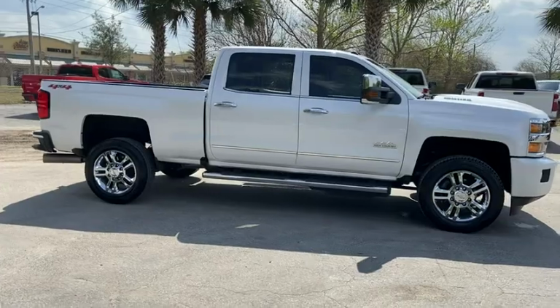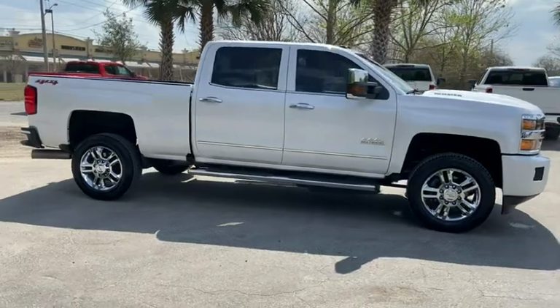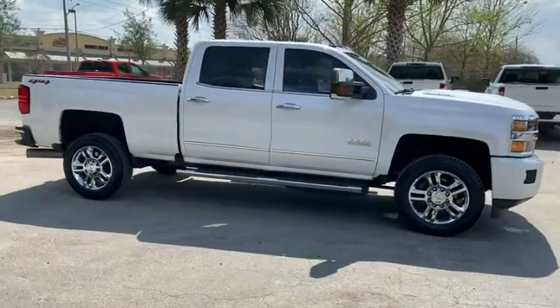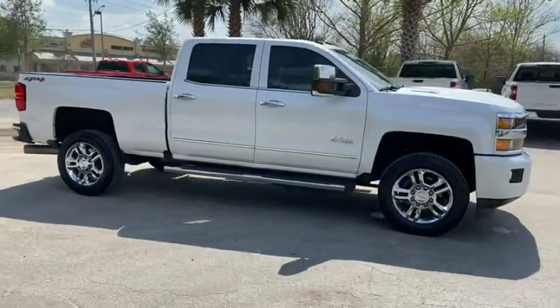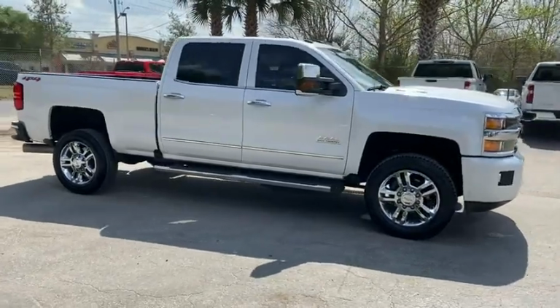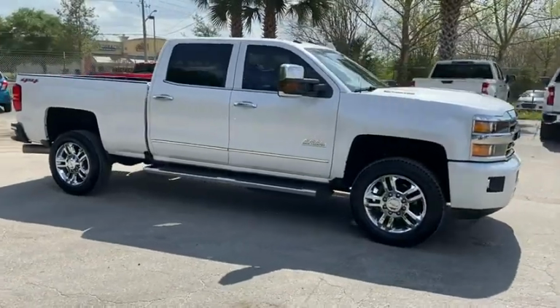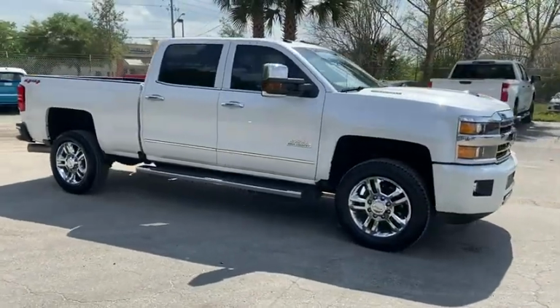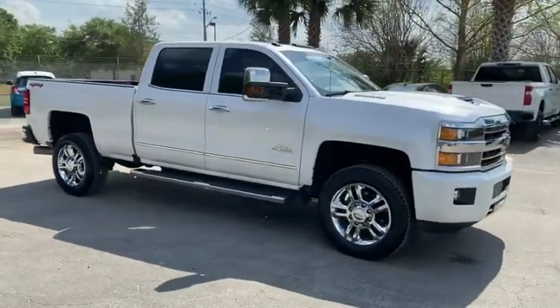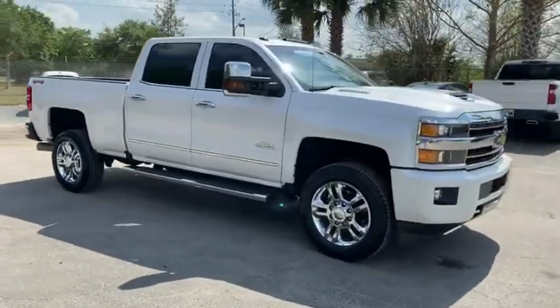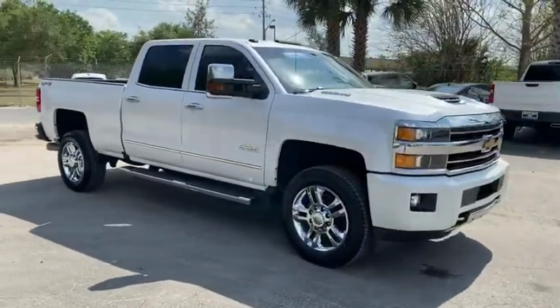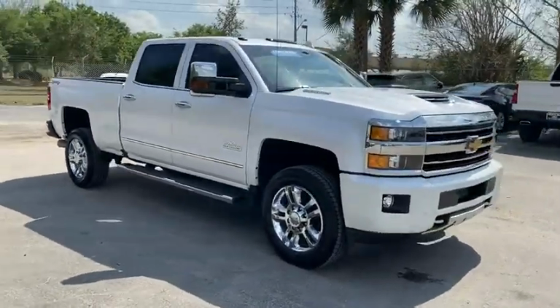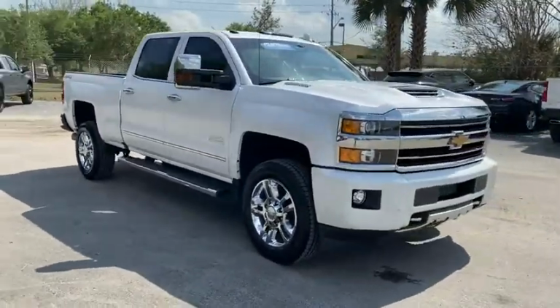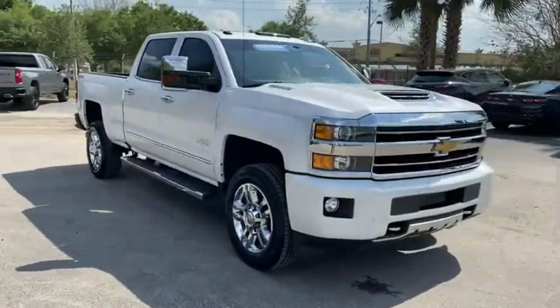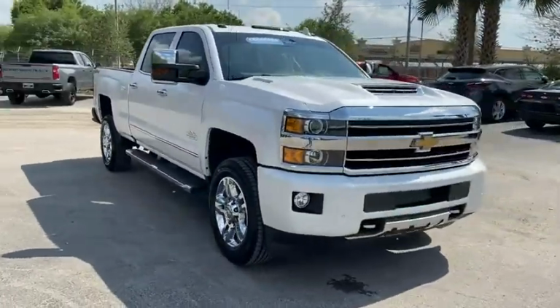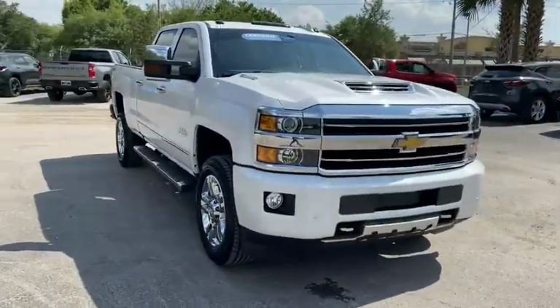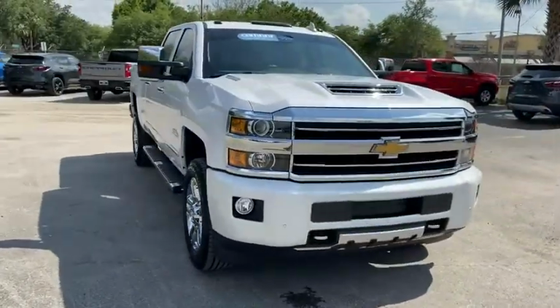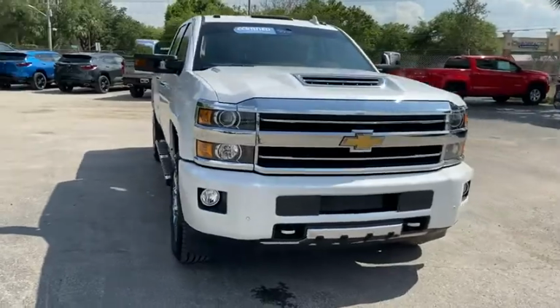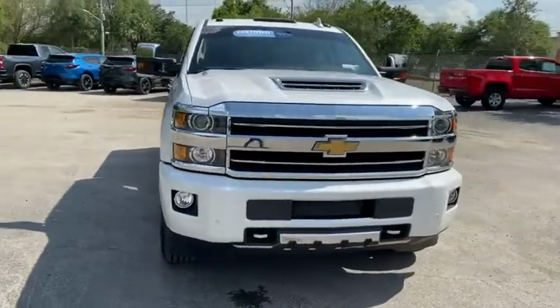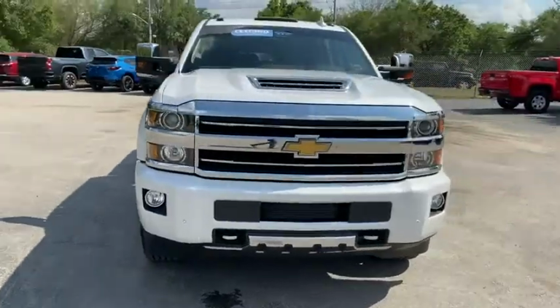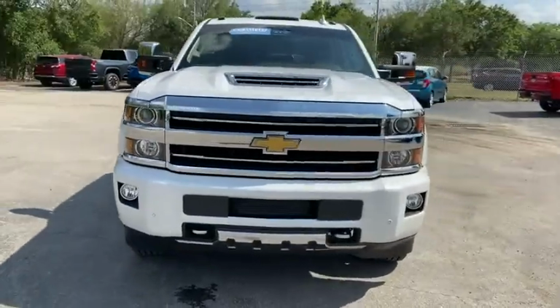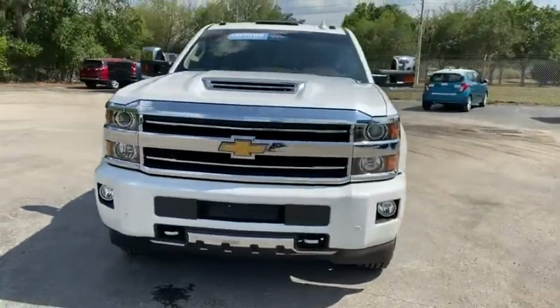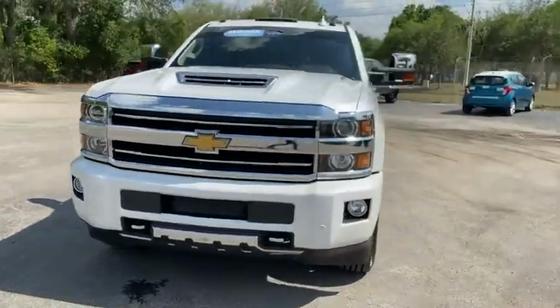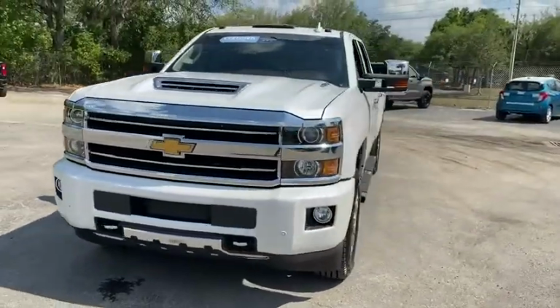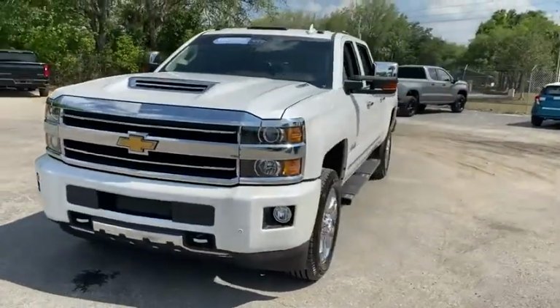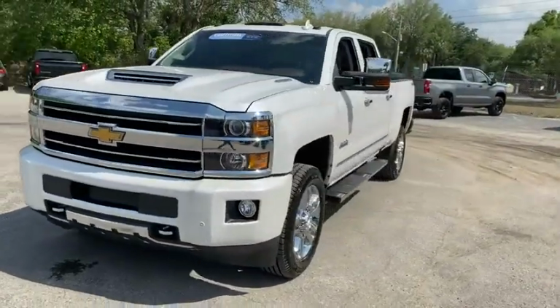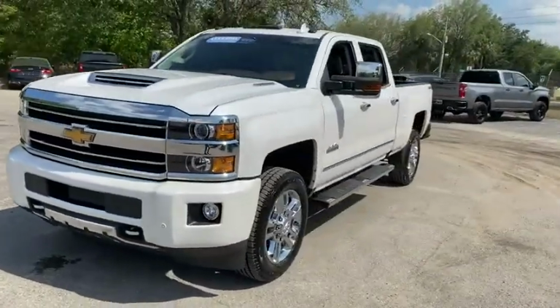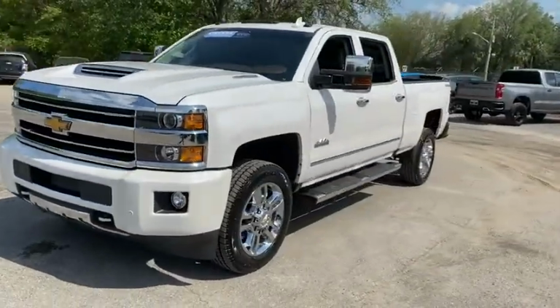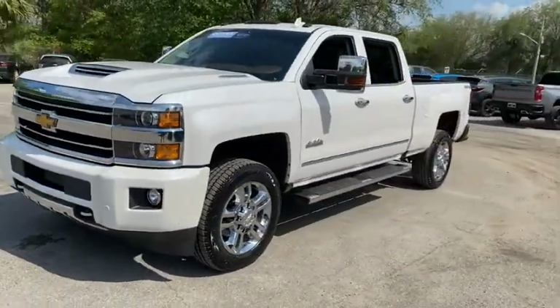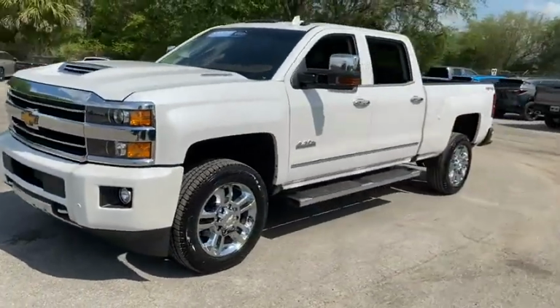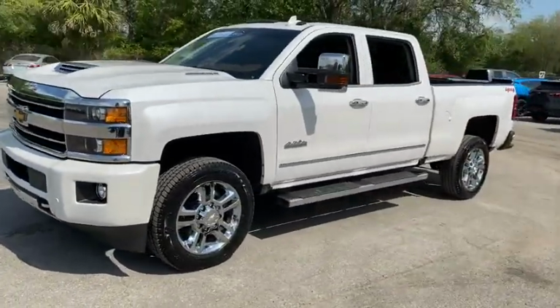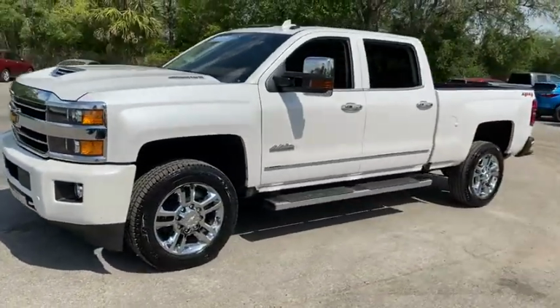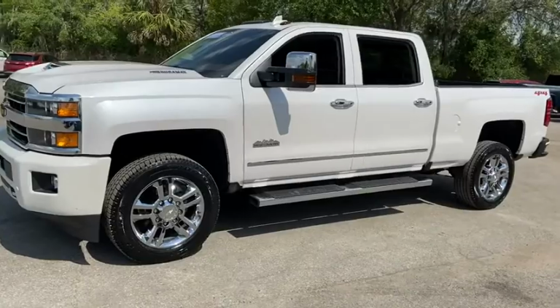Come test drive the 2019 Chevrolet Silverado 2500 HD. This pickup truck pulls unlike any other. This vehicle has less than 30,000 miles.